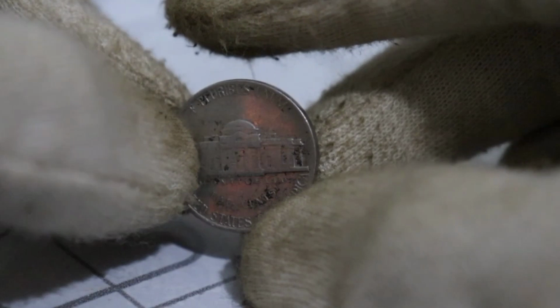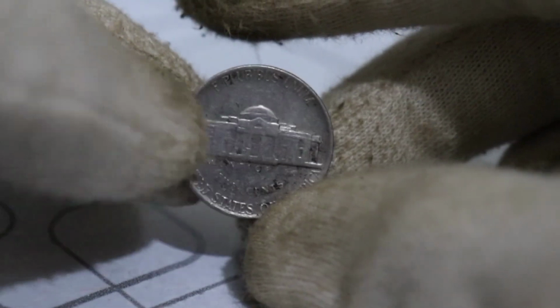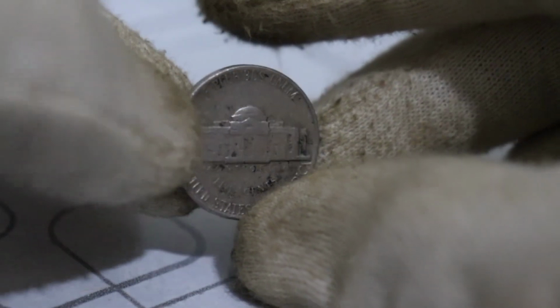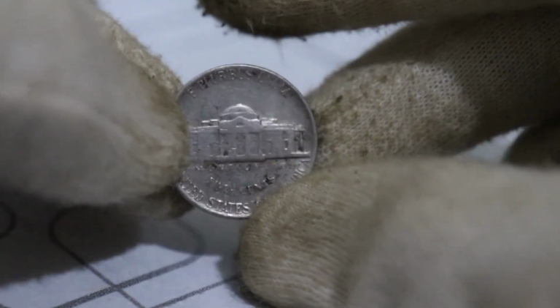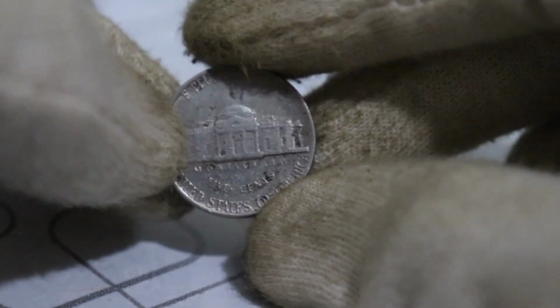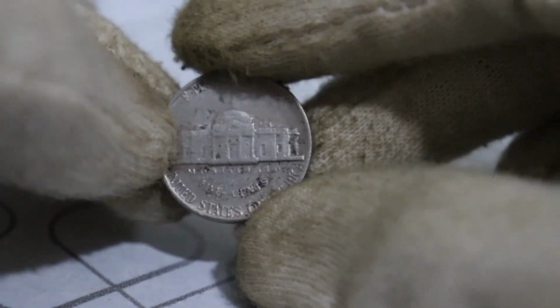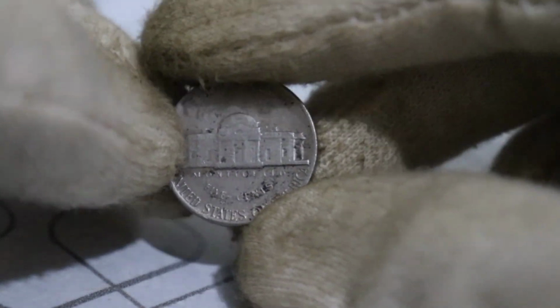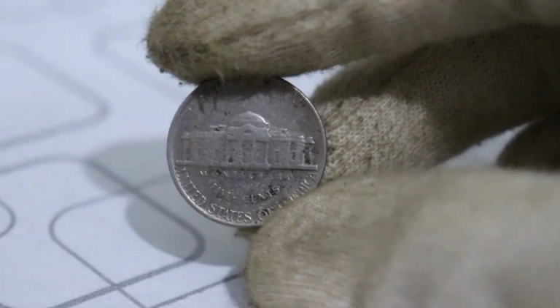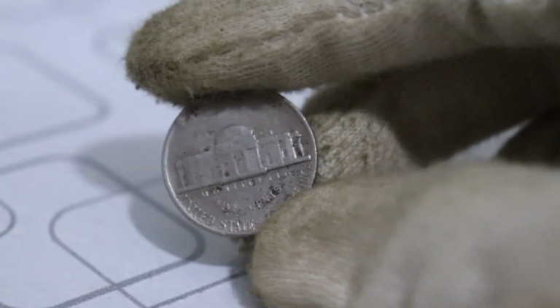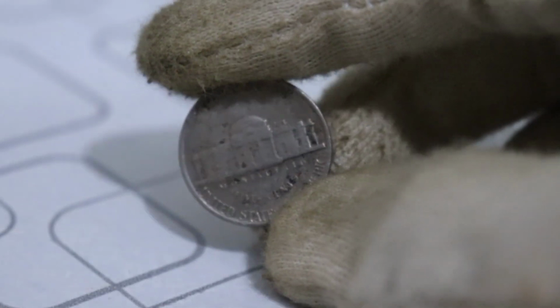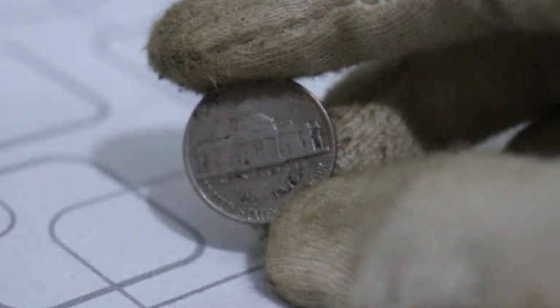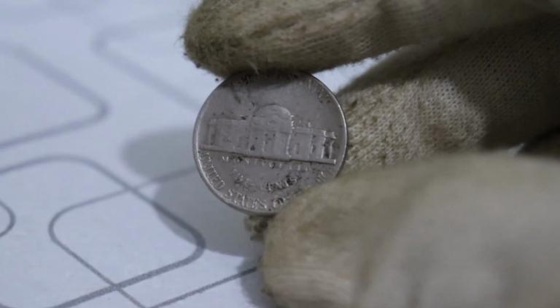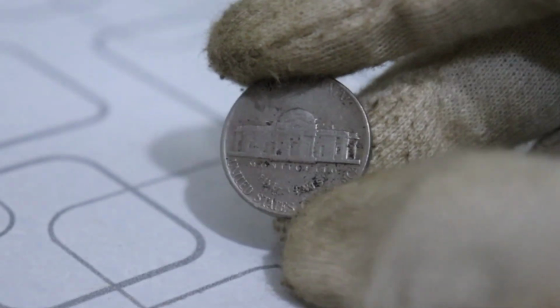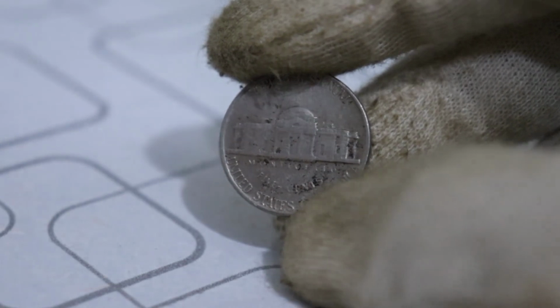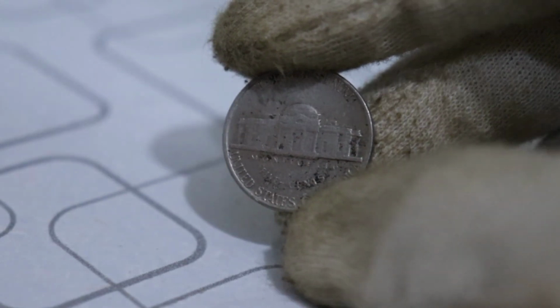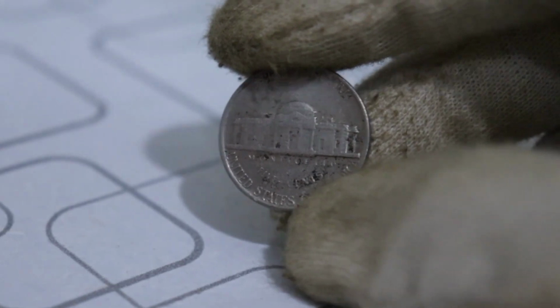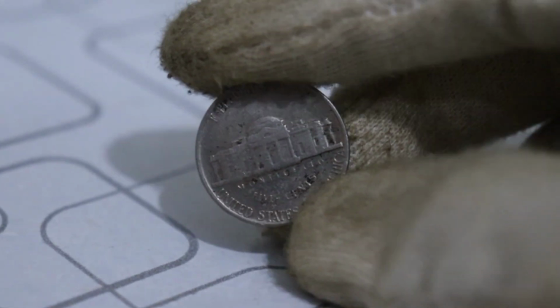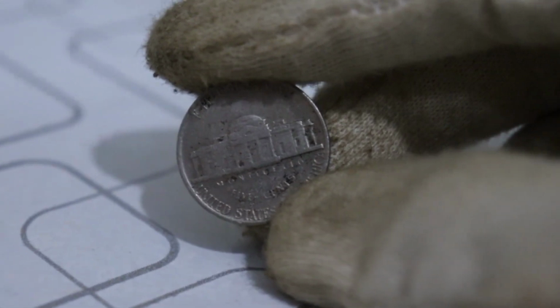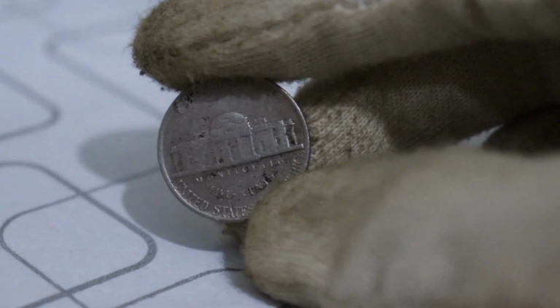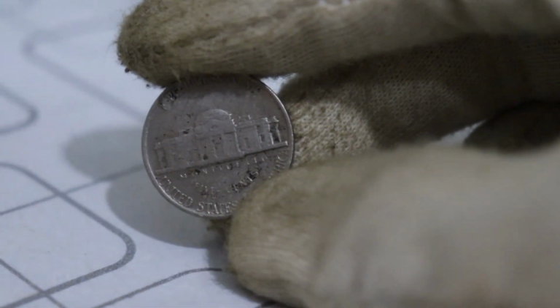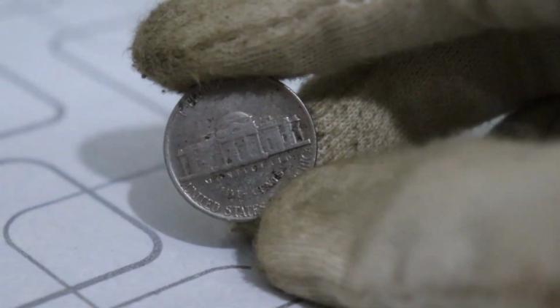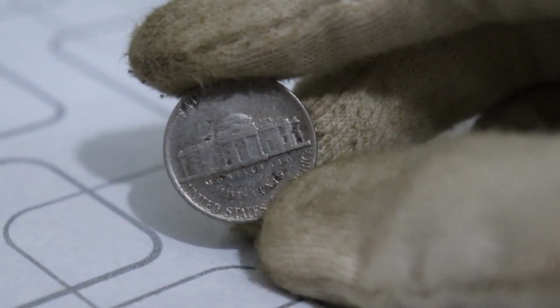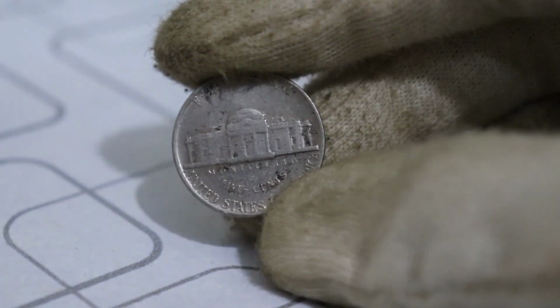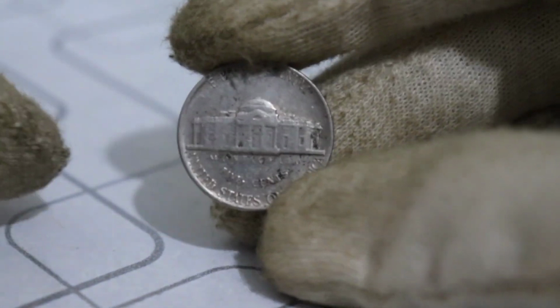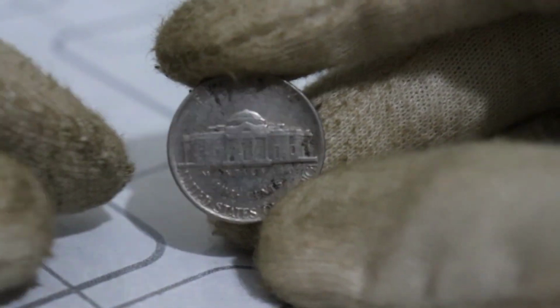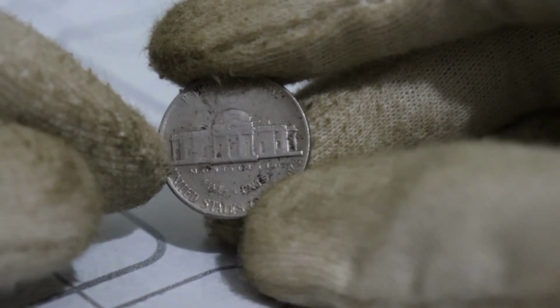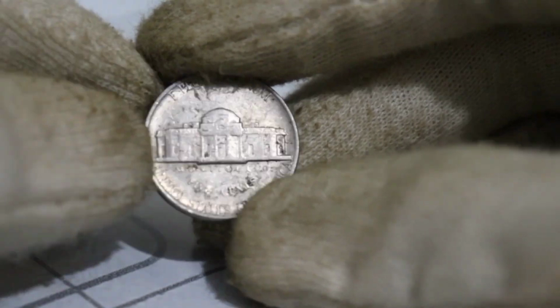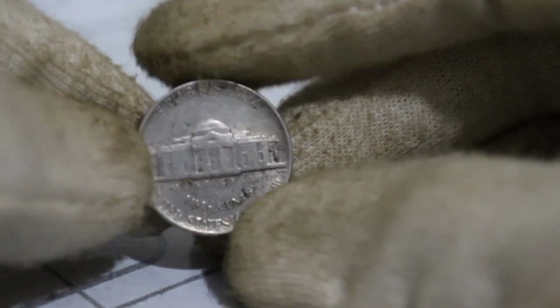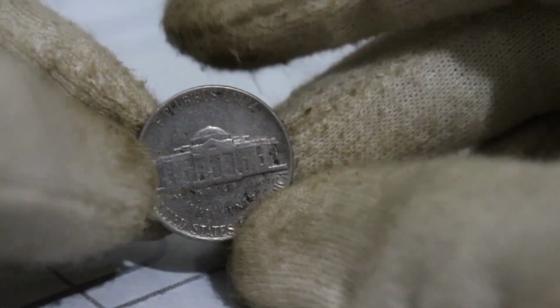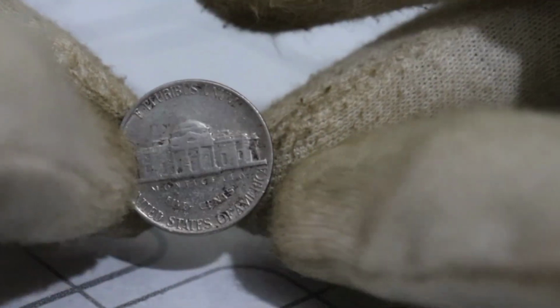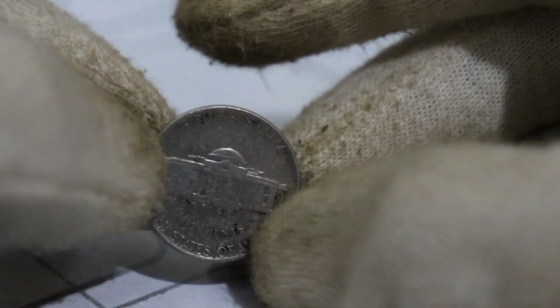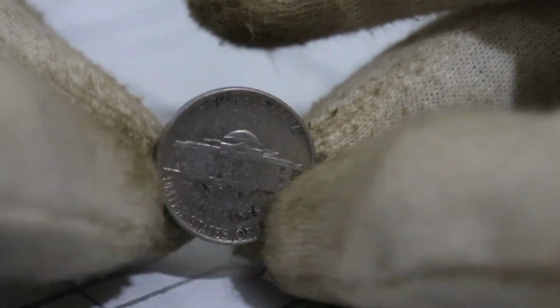In conclusion, the 1980 Jefferson Nickel is a remarkable piece of numismatic history, a coin worth millions due to its rarity and historical significance. If you're lucky enough to own one, treat it with care. And if you're on the hunt, happy hunting! You might just uncover a fortune in the world of coin collecting. This coin's value and market is $9 million.